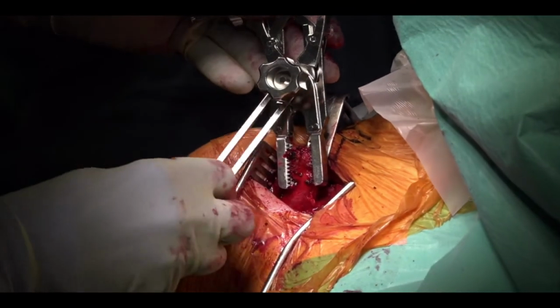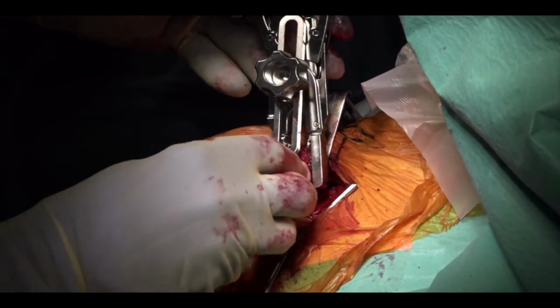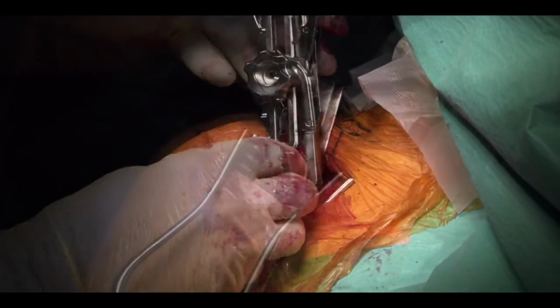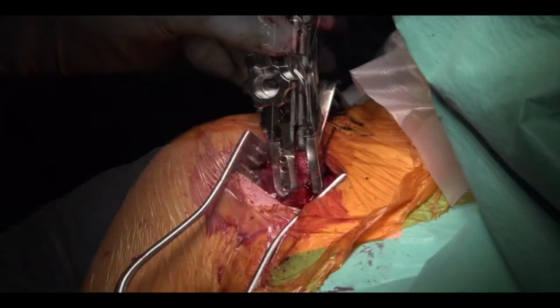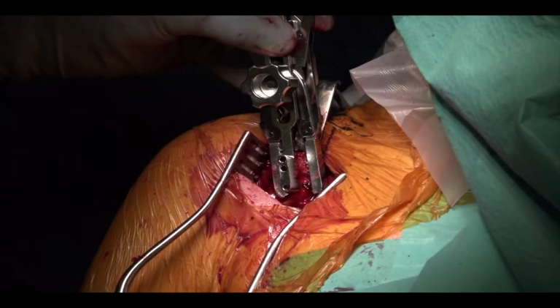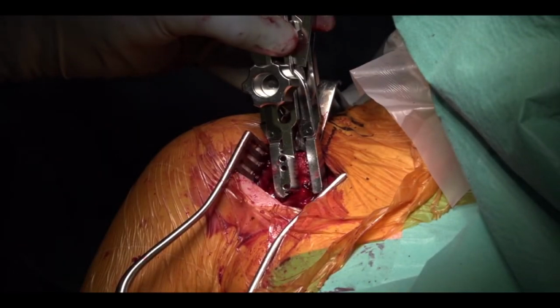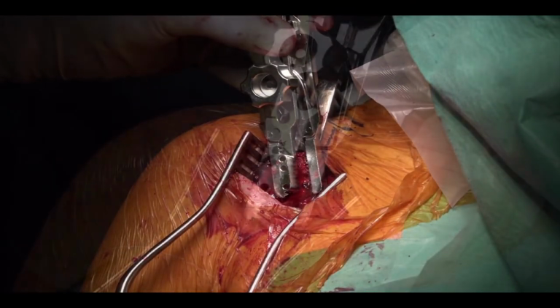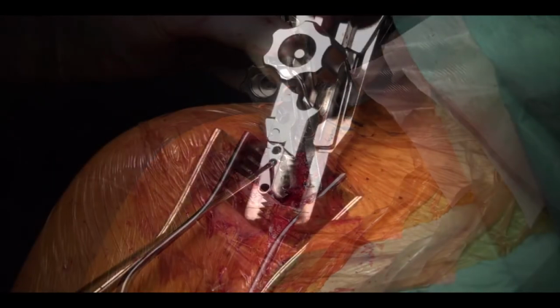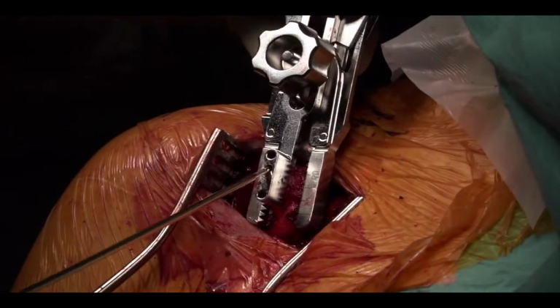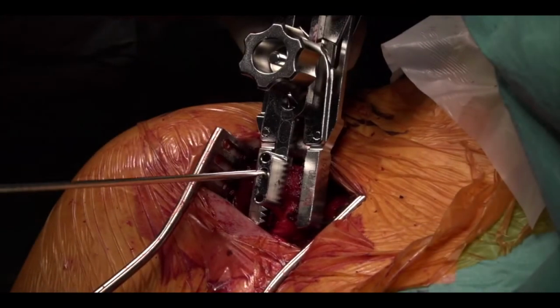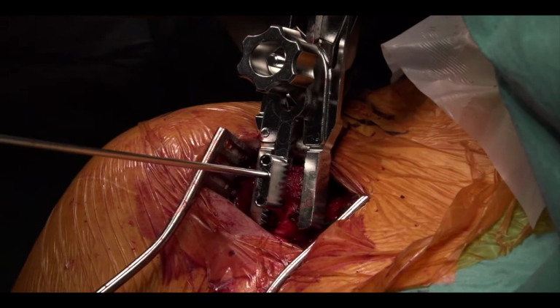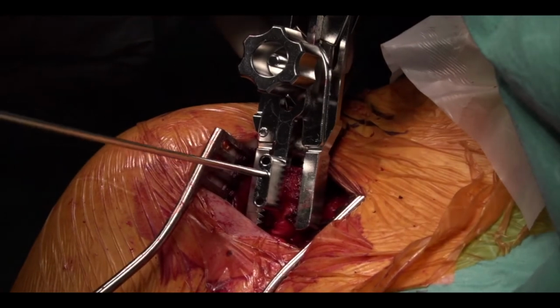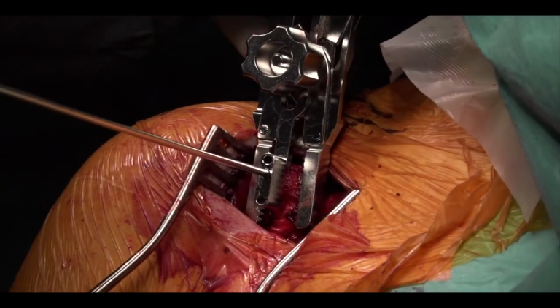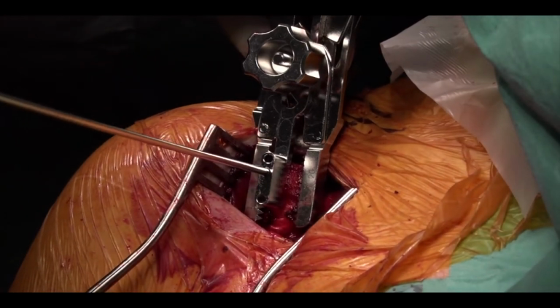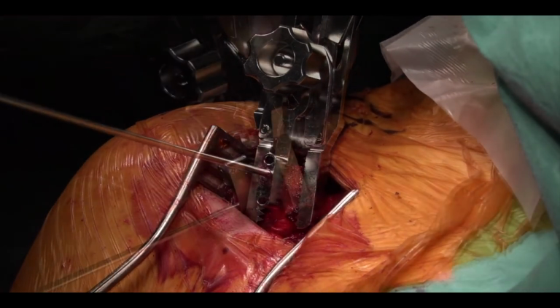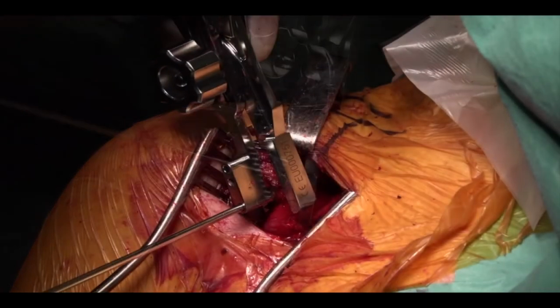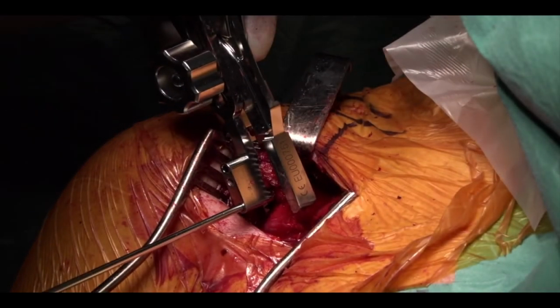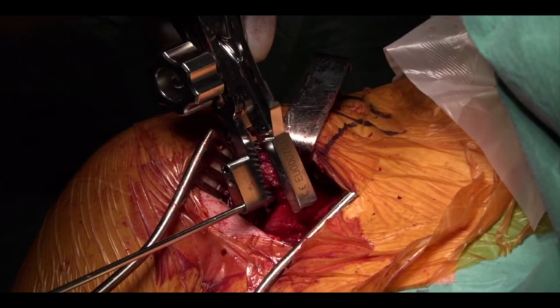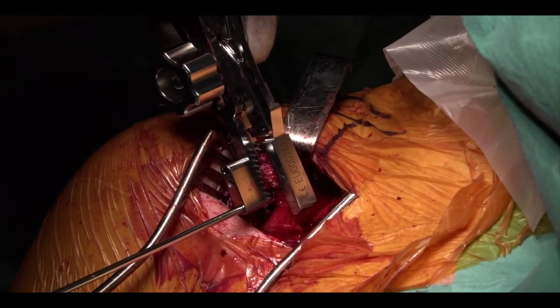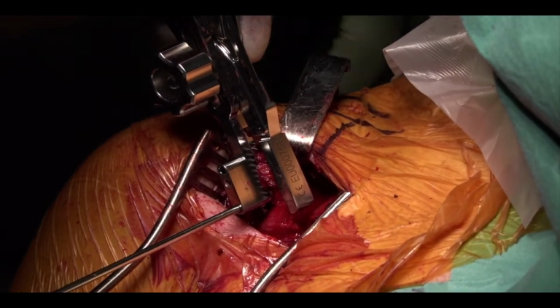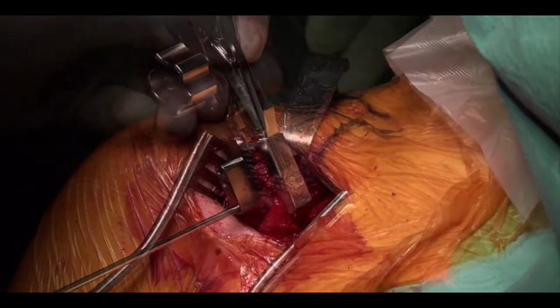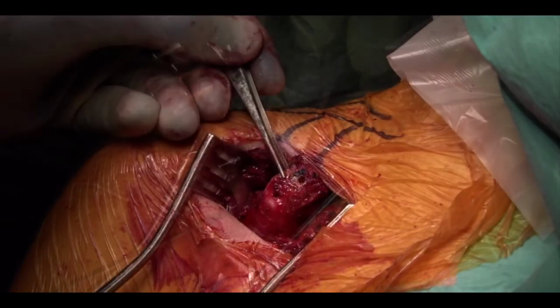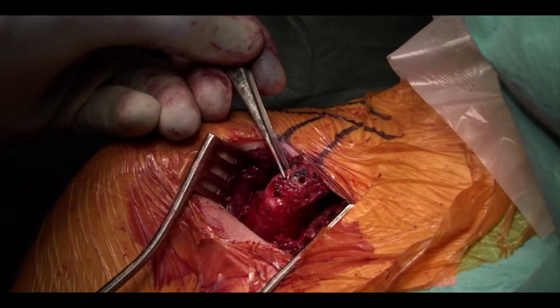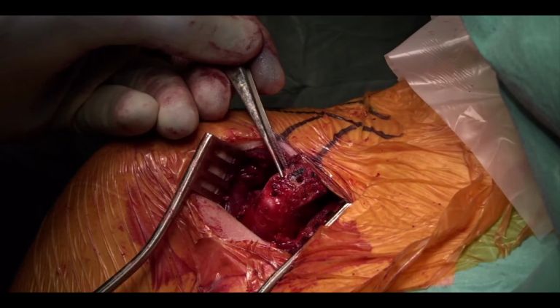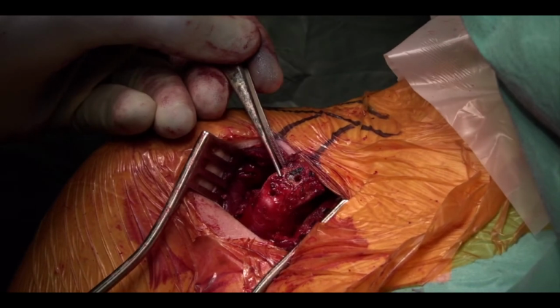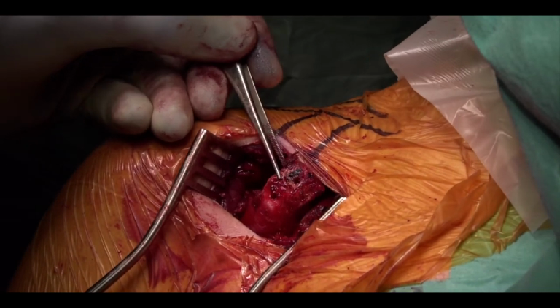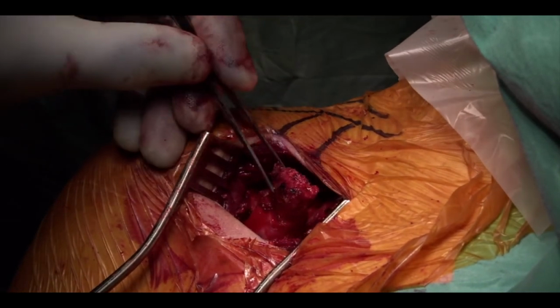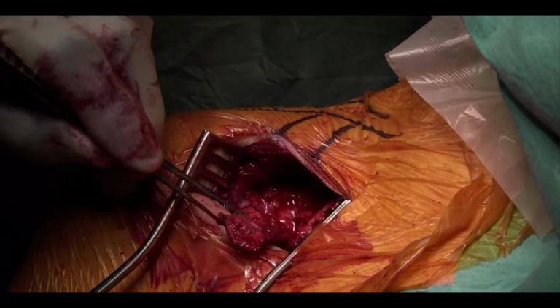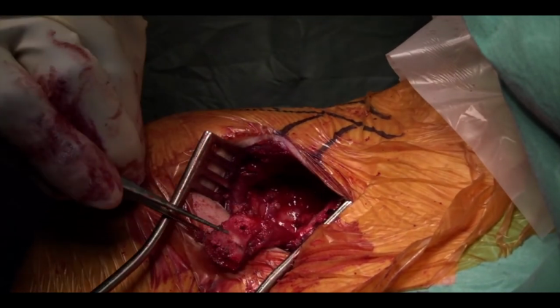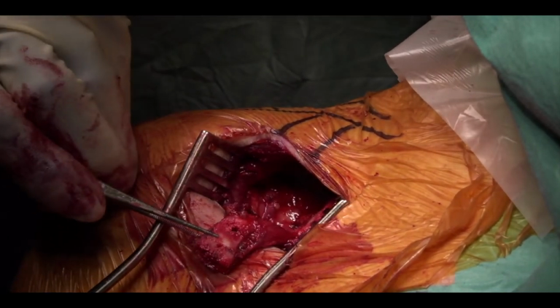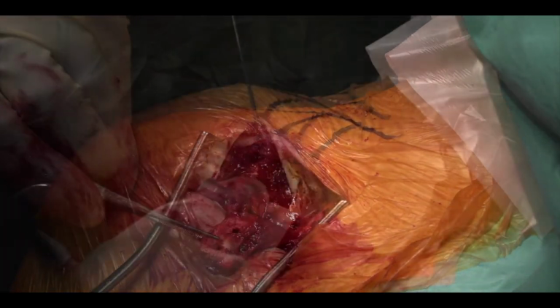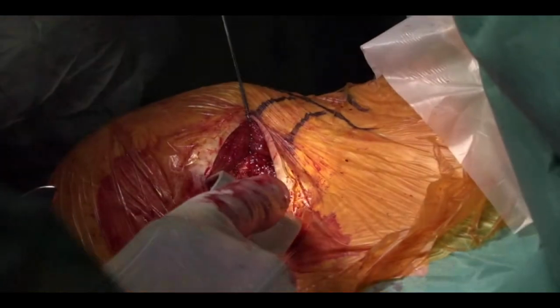The coracoid is then held in the jig and the arm is spun round to choose the desired position. Two 2.8mm drill holes are then made 1cm apart. For this smaller patient the drill holes are nicely contained within the coracoid bone stock.